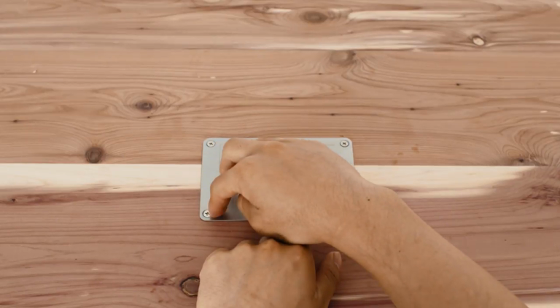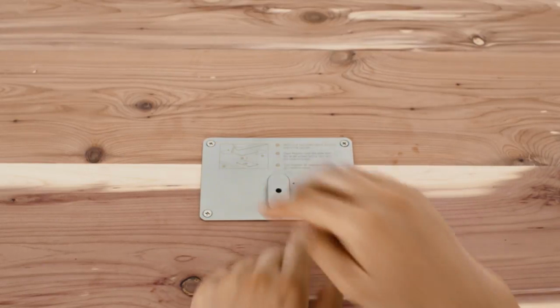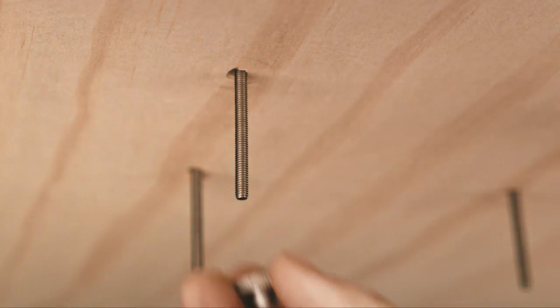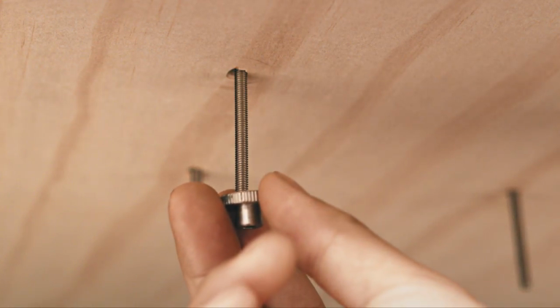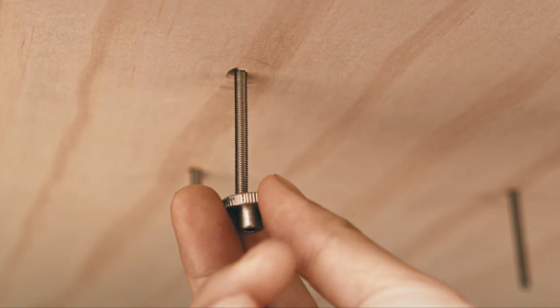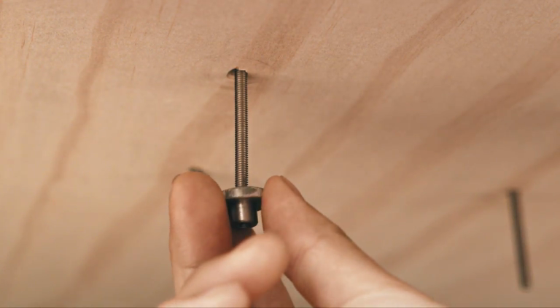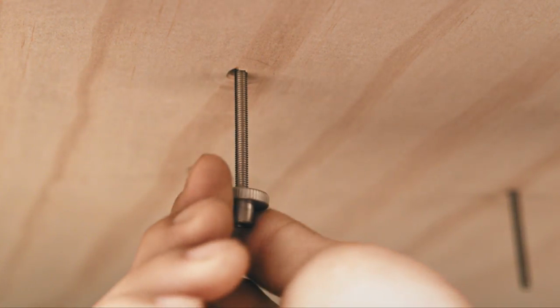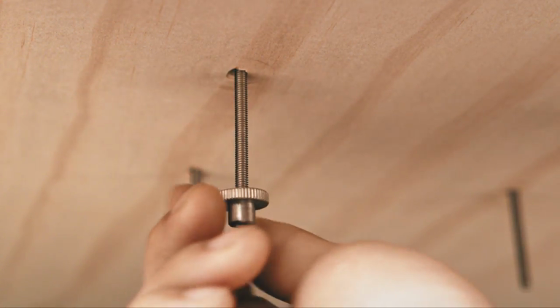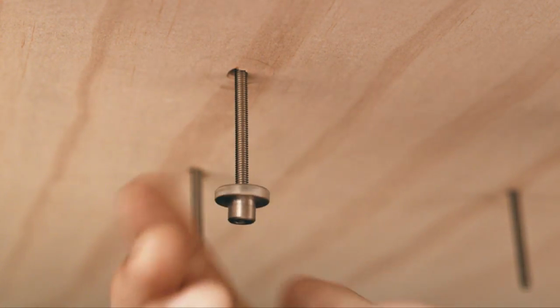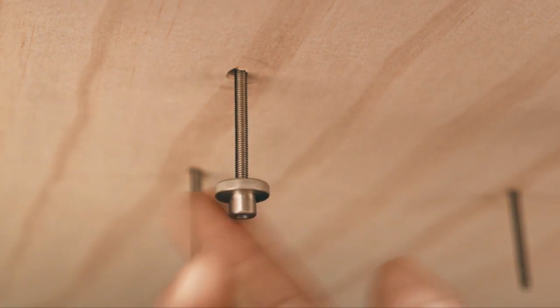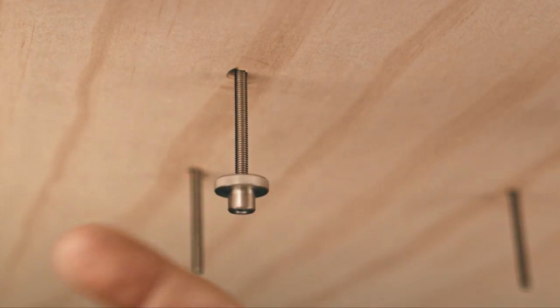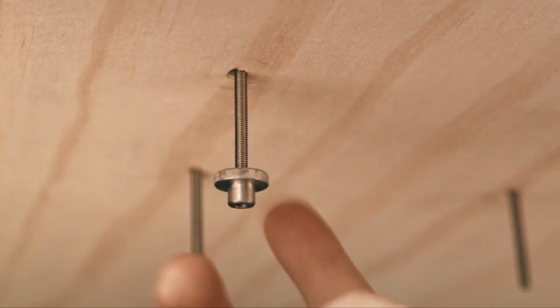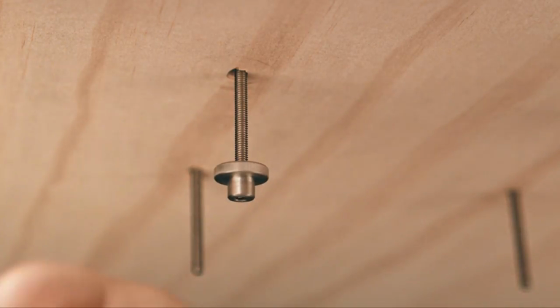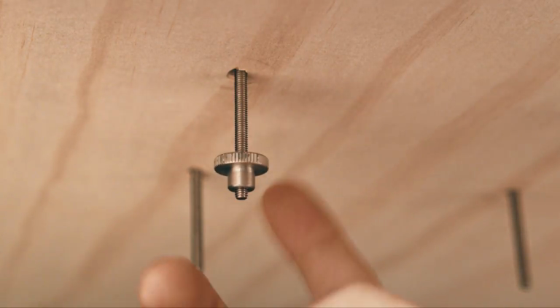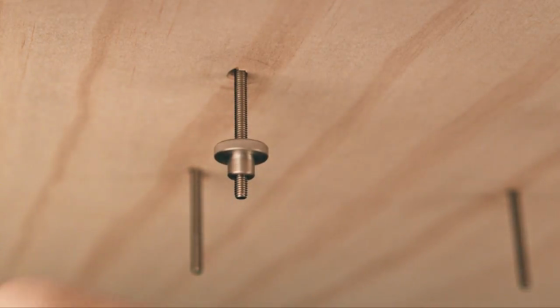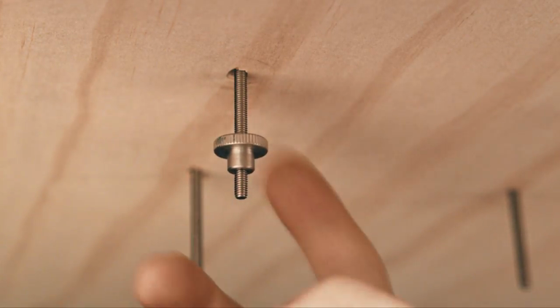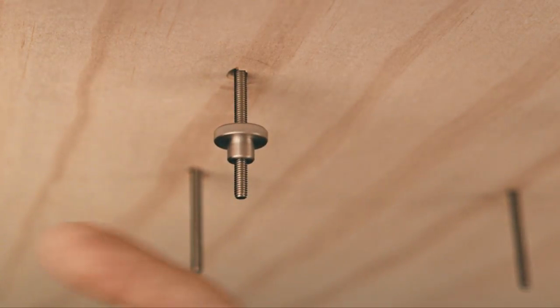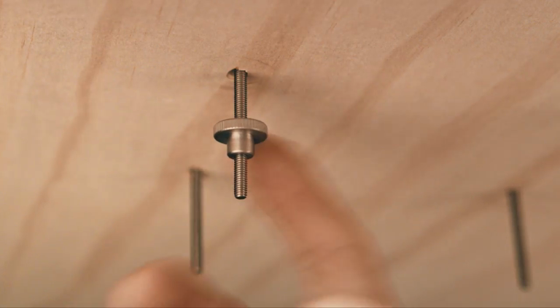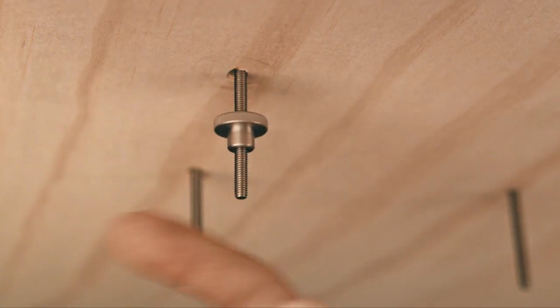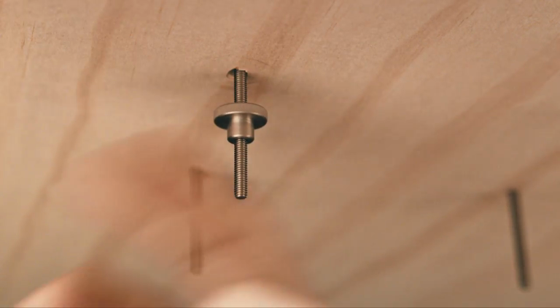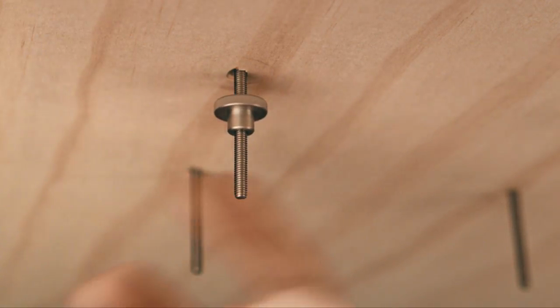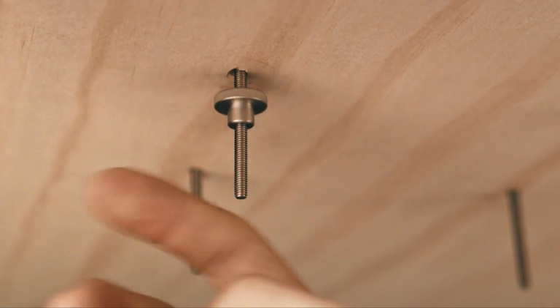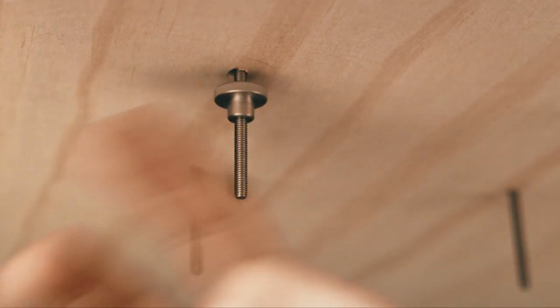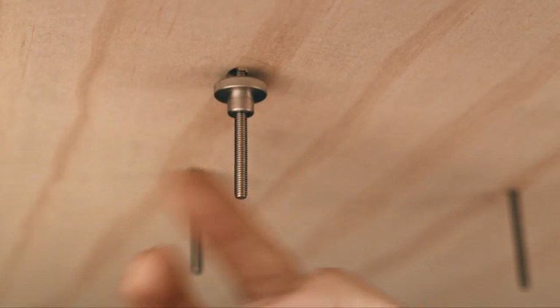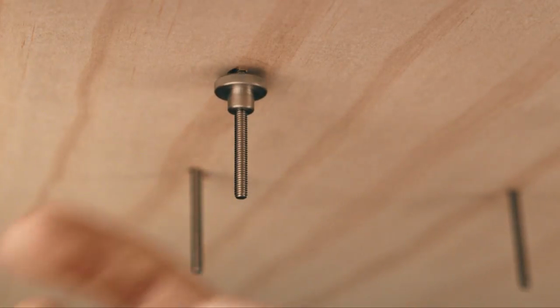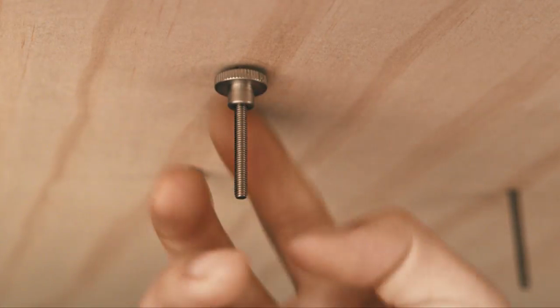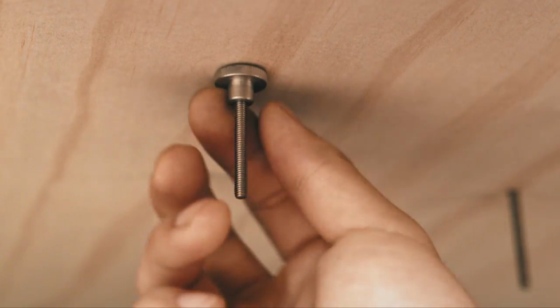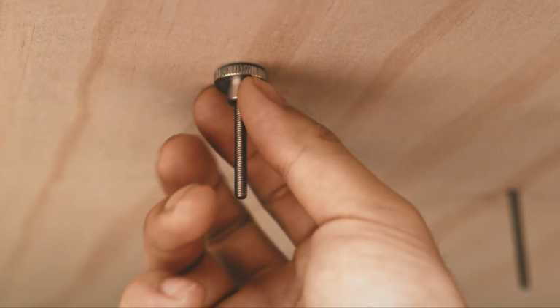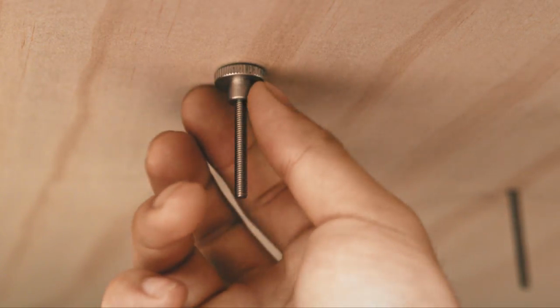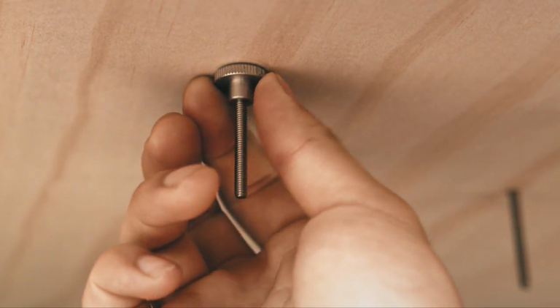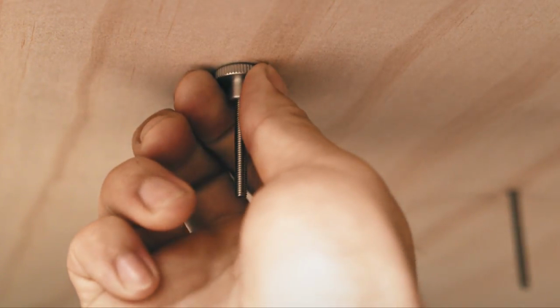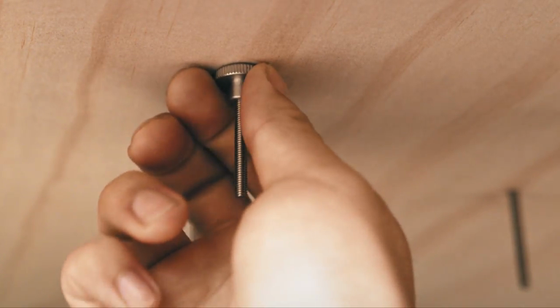From the underside of your counter, place a thumb nut onto each screw and tighten until the thumb nut is flush against your counter. Pro tip: to manage Register's cables under your counter, drill another hole on the side or in front of the plate.